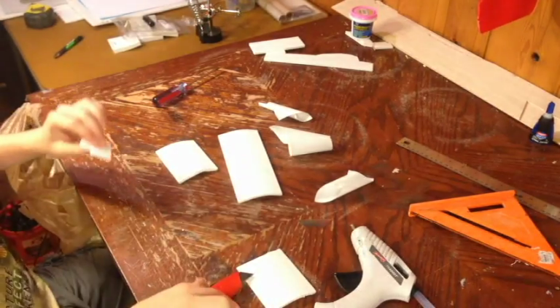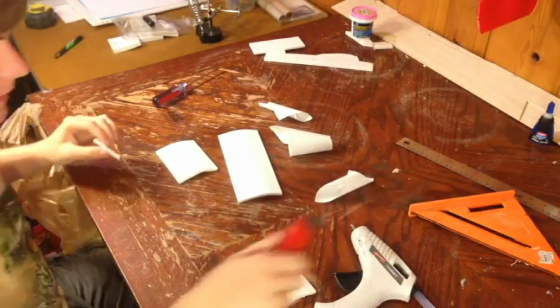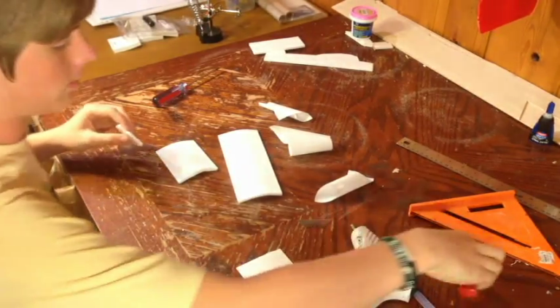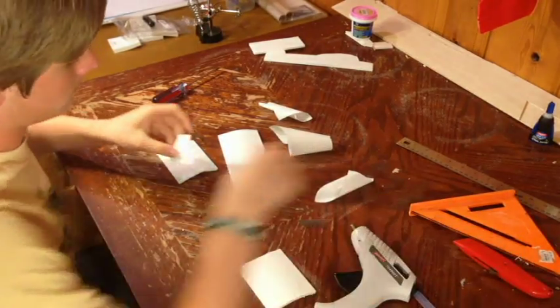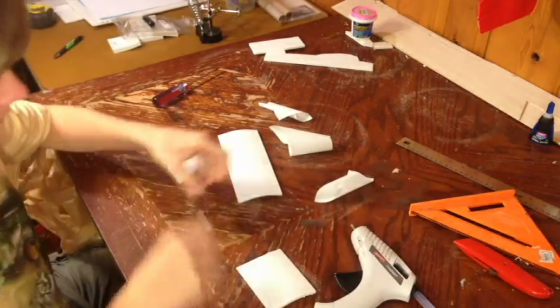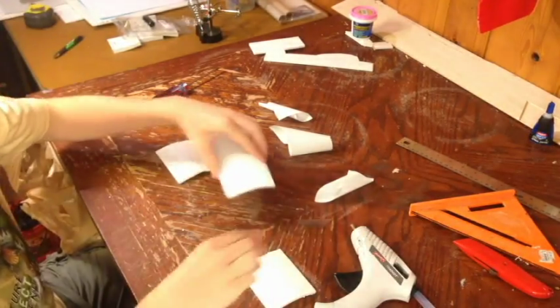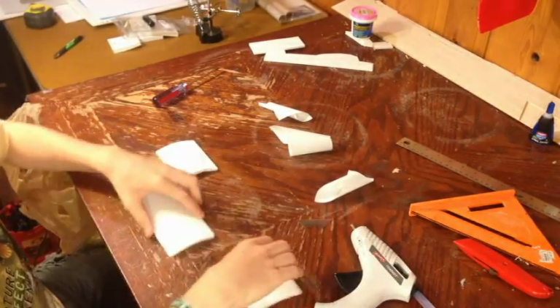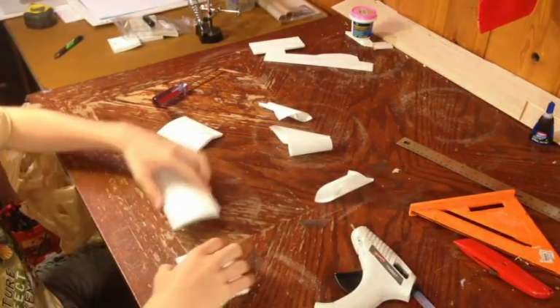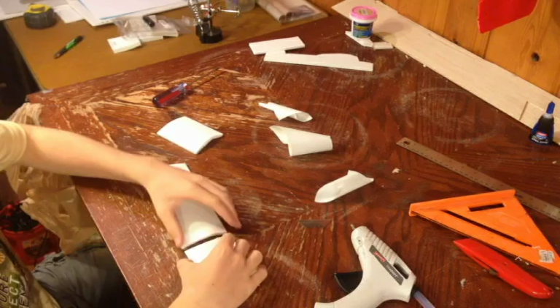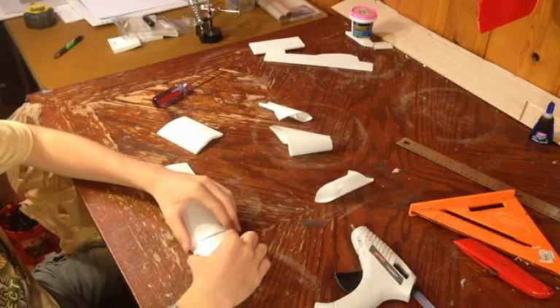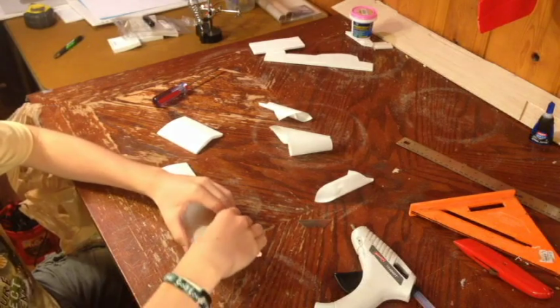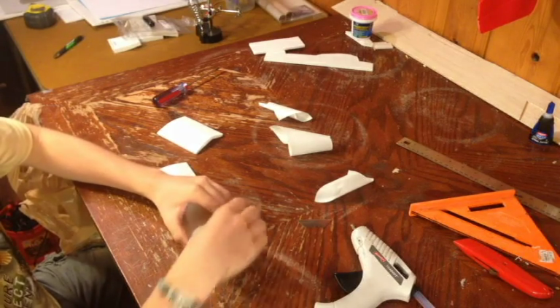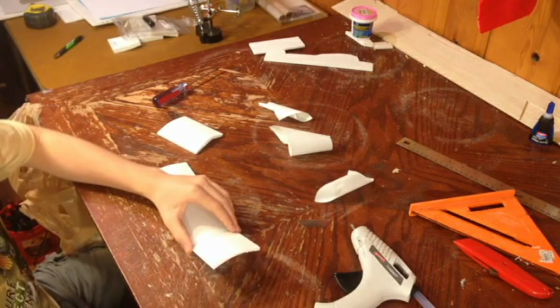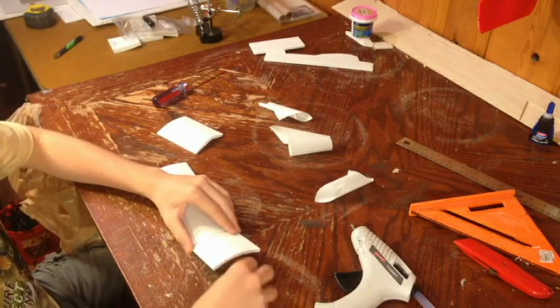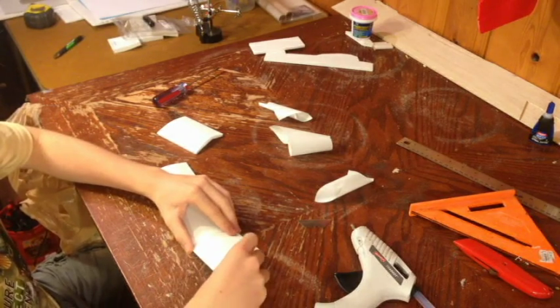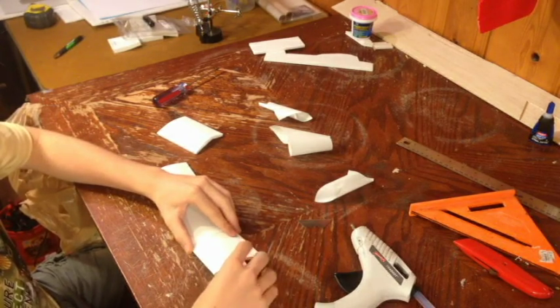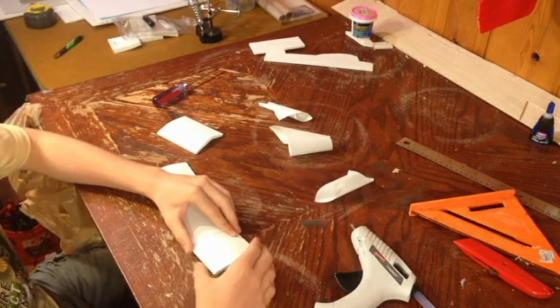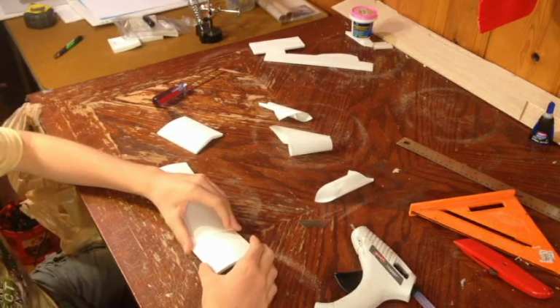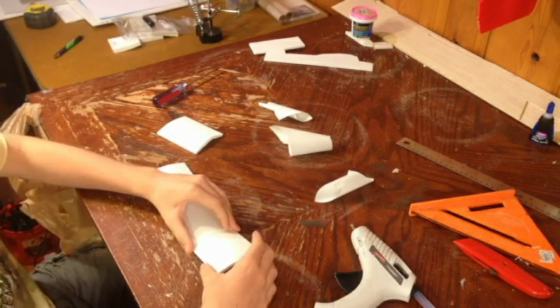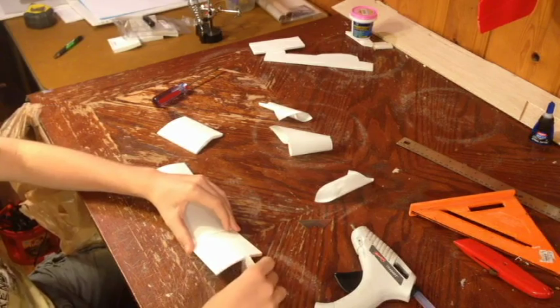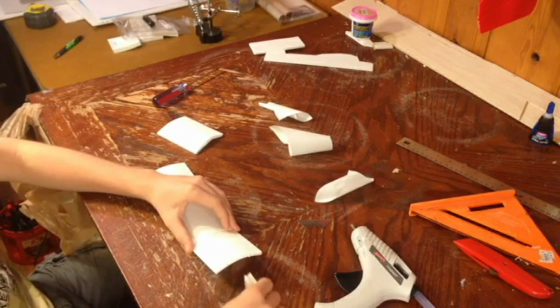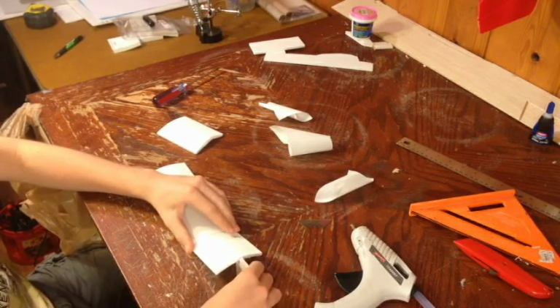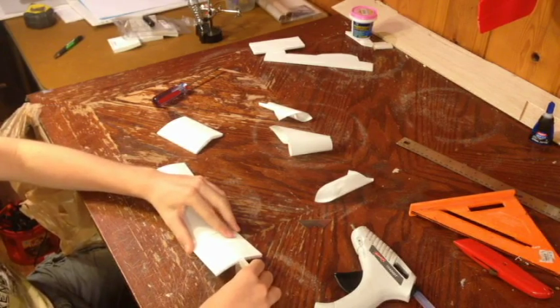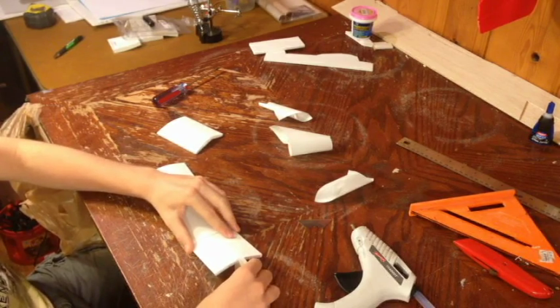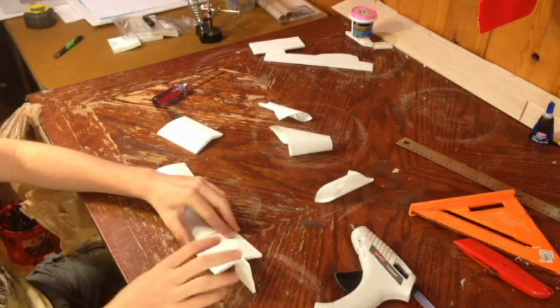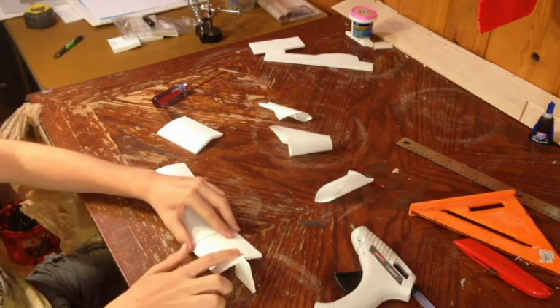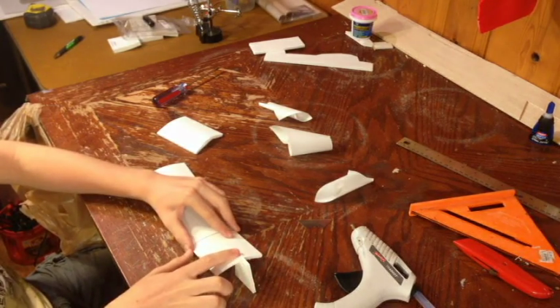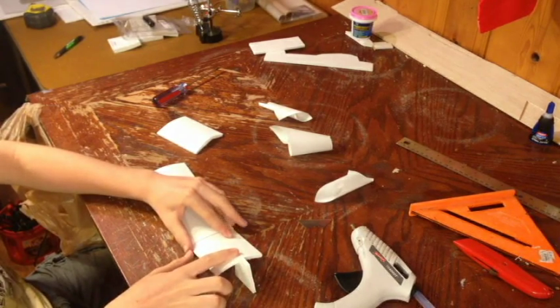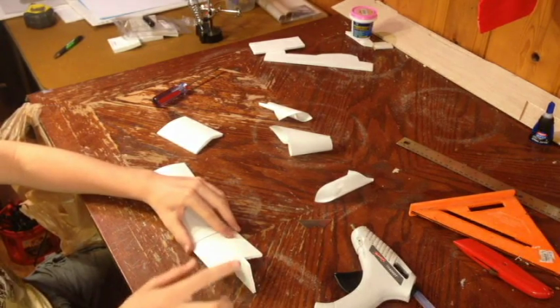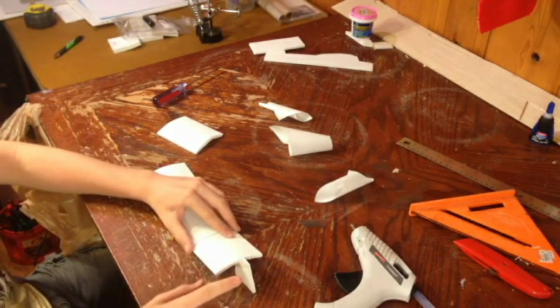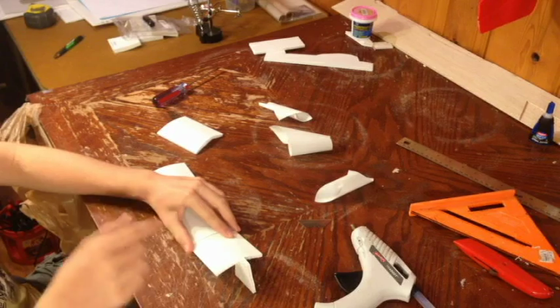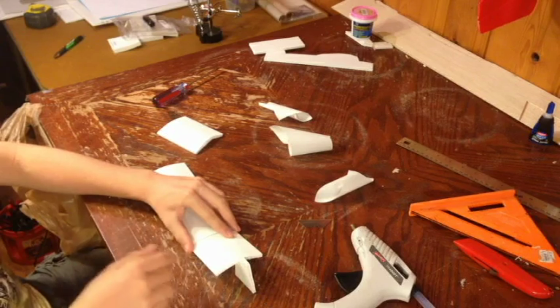Once you've done that, you can do a test with your wings. Put them under like this and place the dihedral gauge right underneath the wing tip. That gives you the amount of dihedral that you need for this plane.